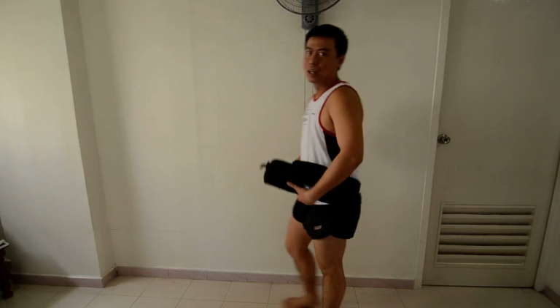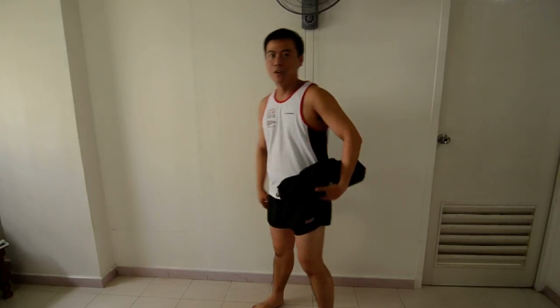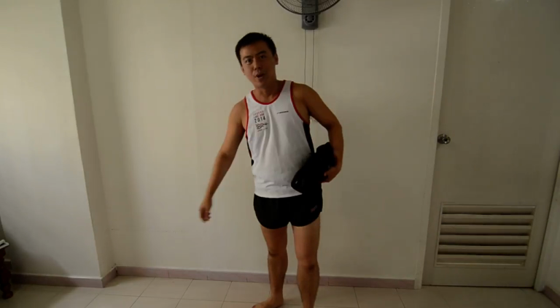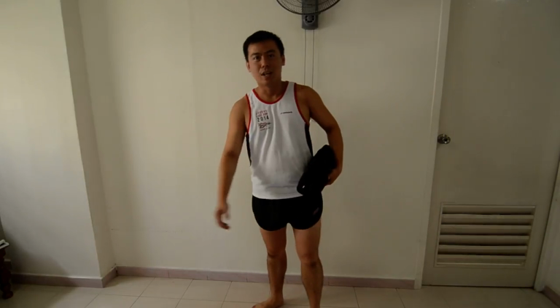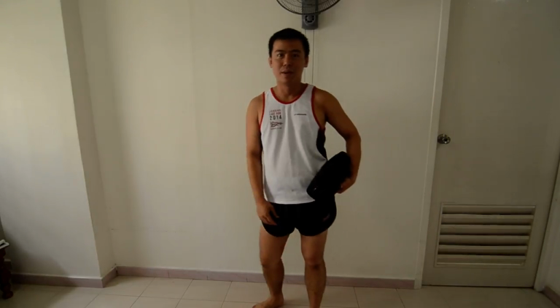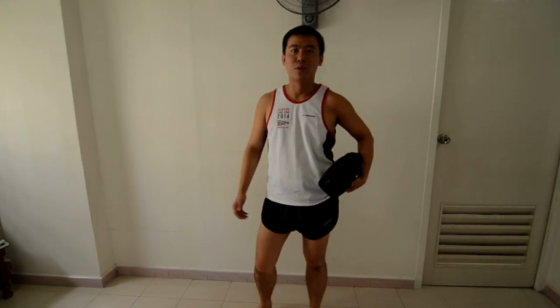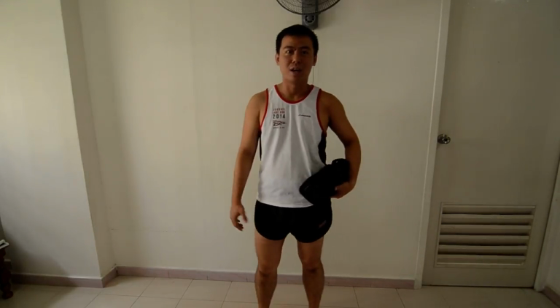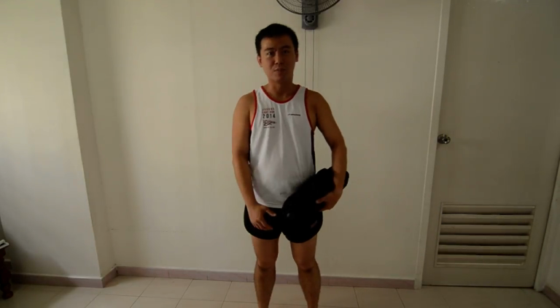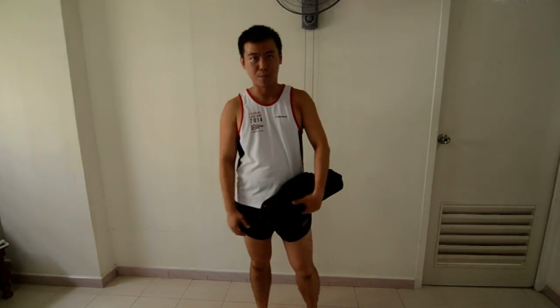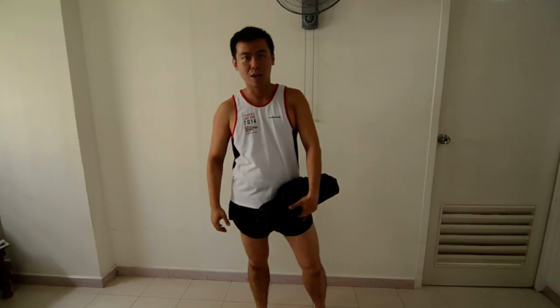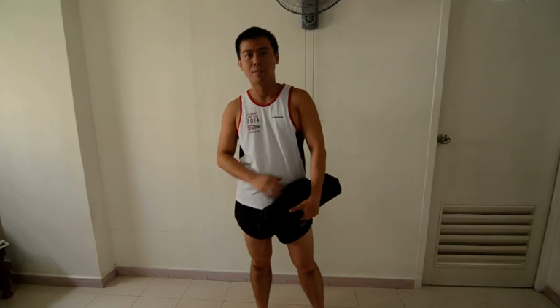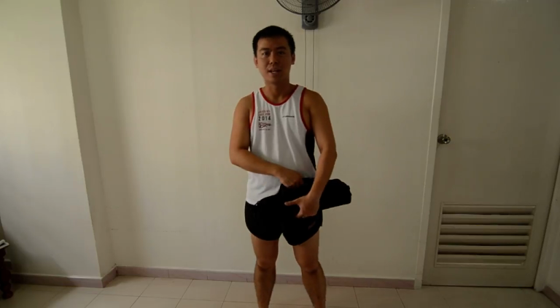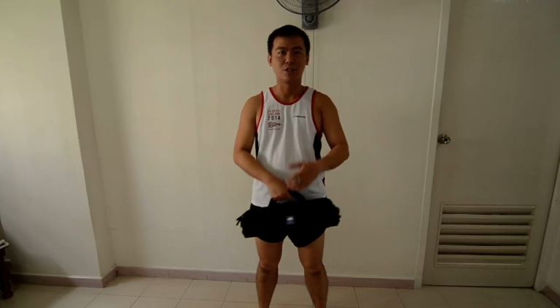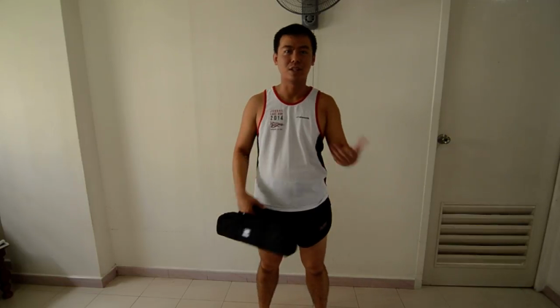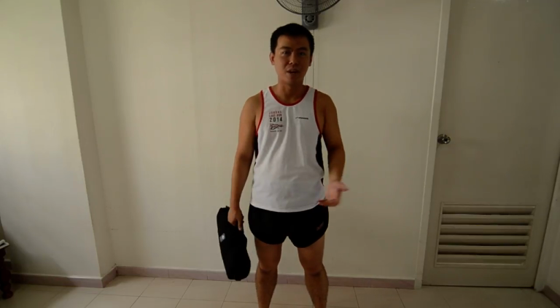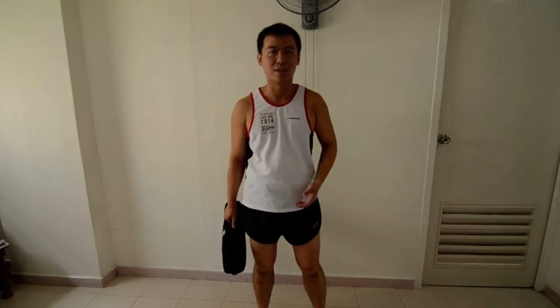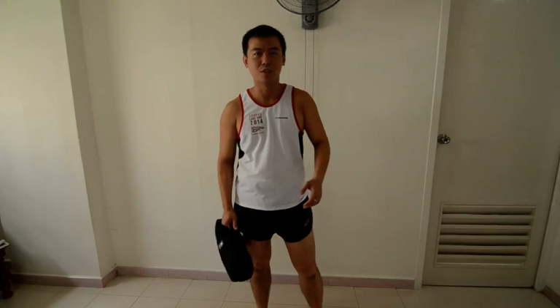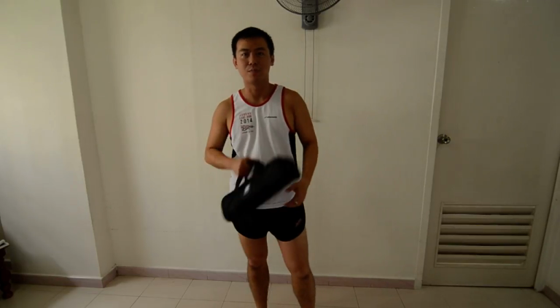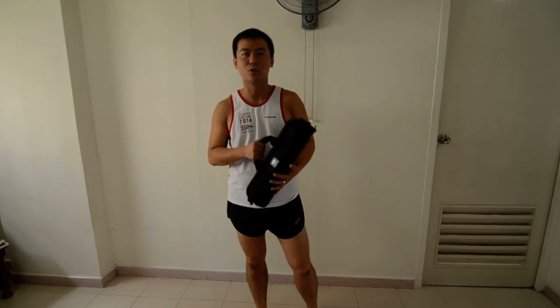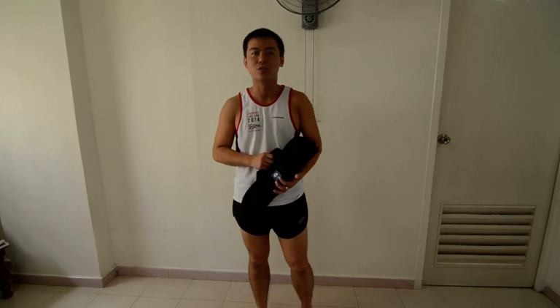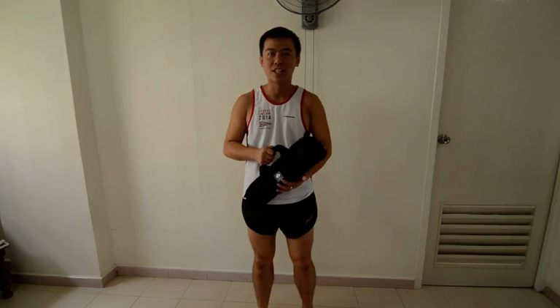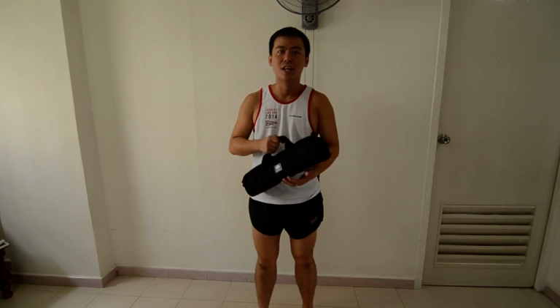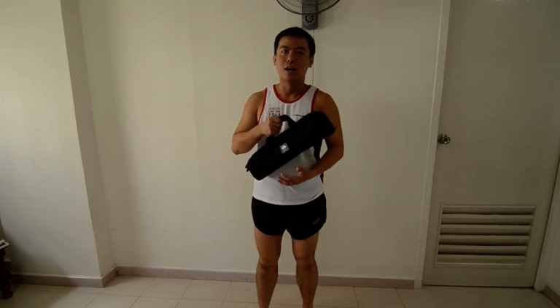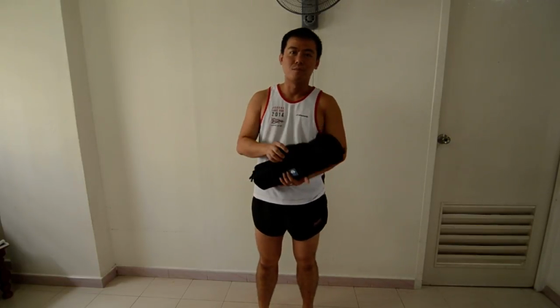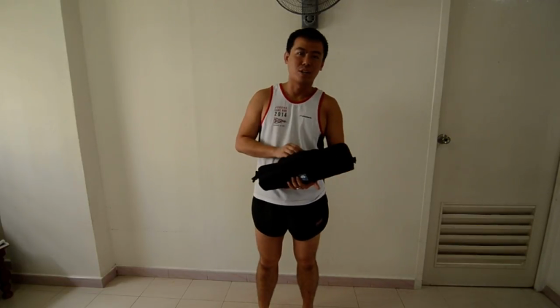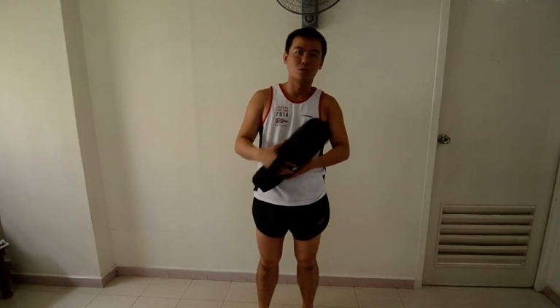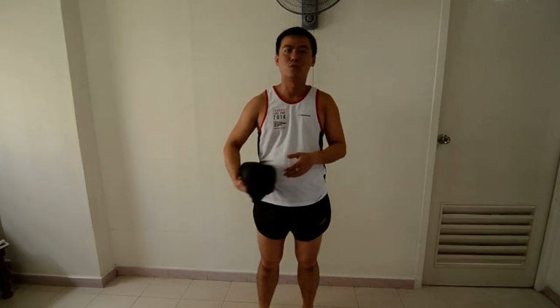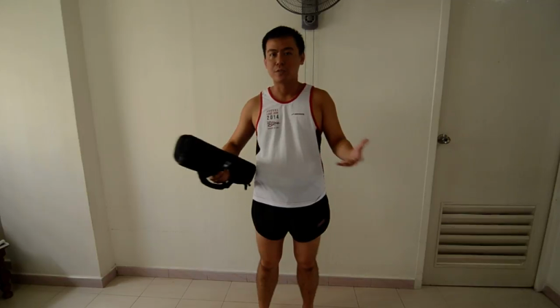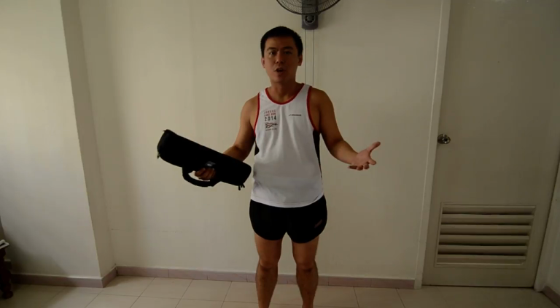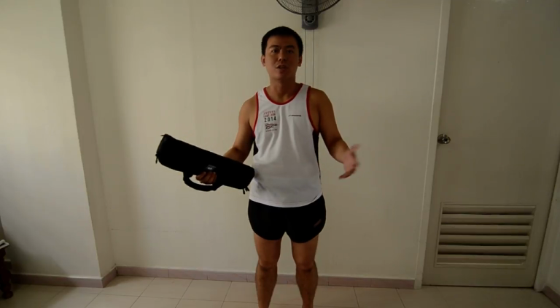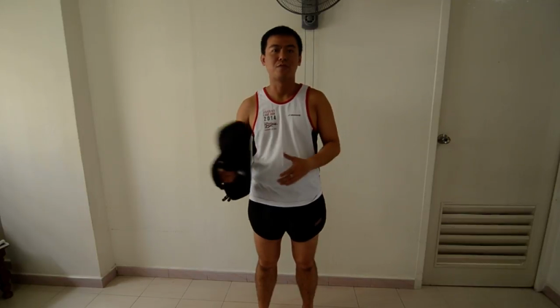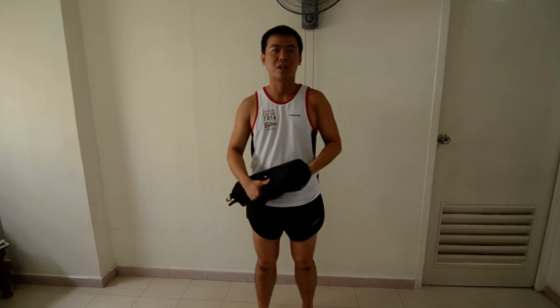Hello everyone. My name is Brian. I'm from Singapore. As I mentioned earlier in my other videos, I'm a photo enthusiast. I actually do photography quite a lot in my free time.